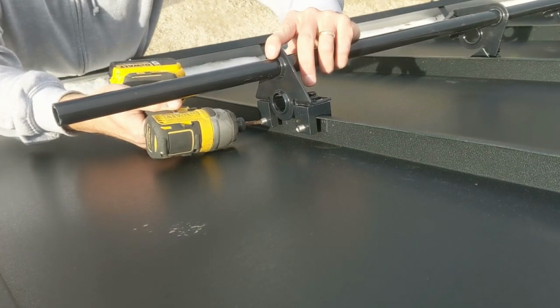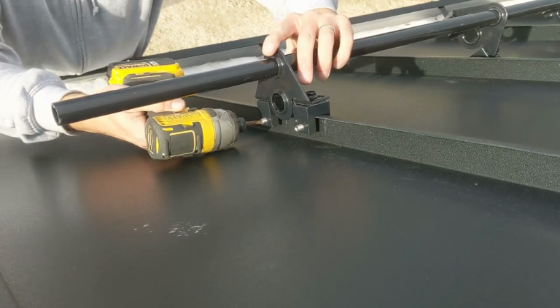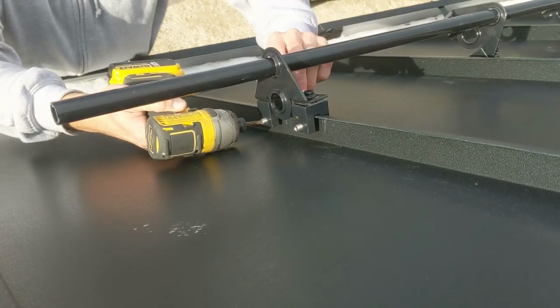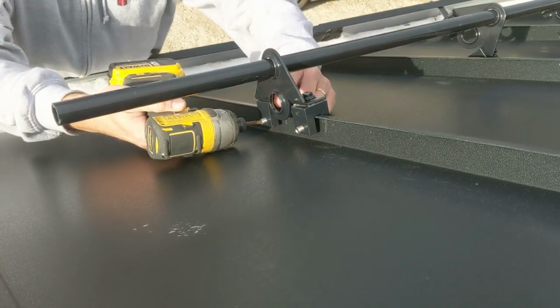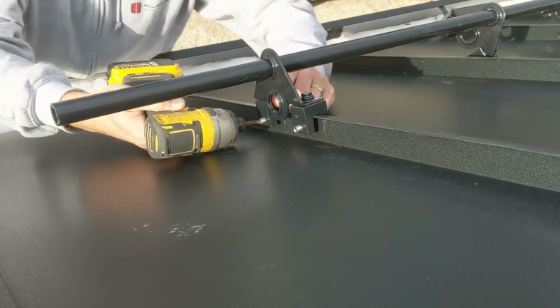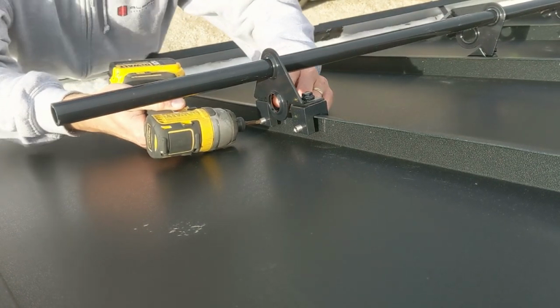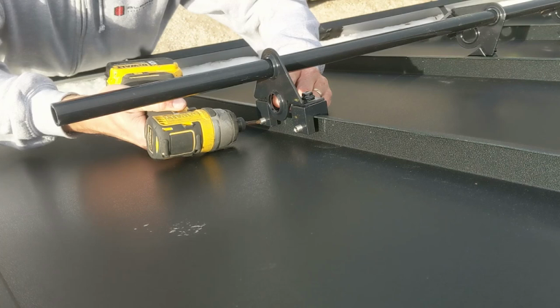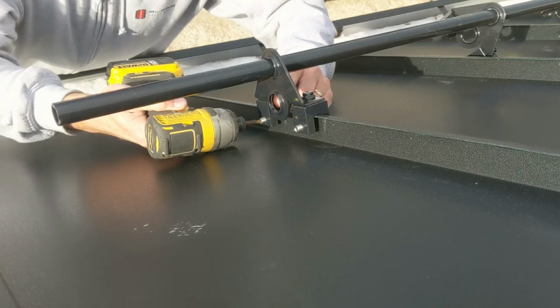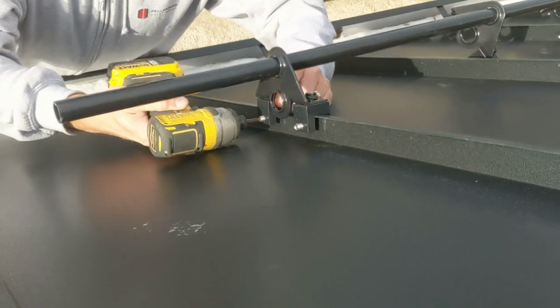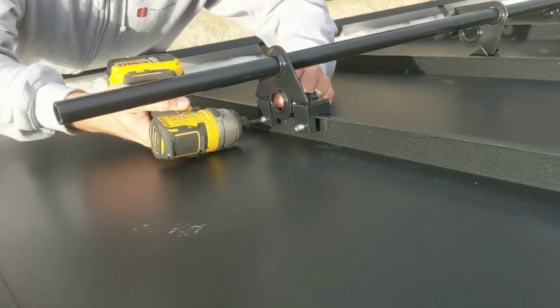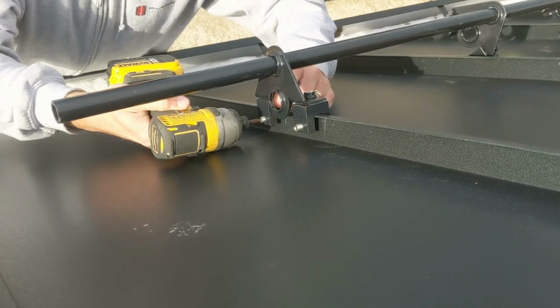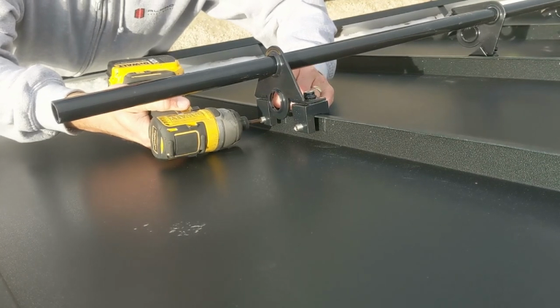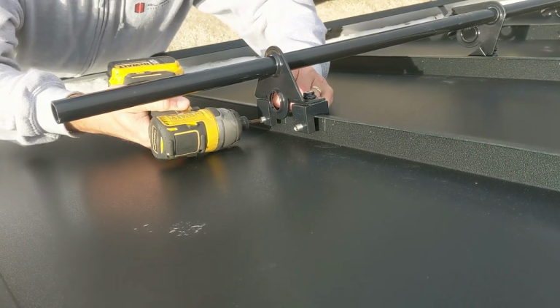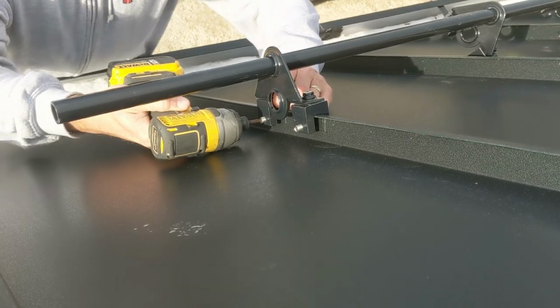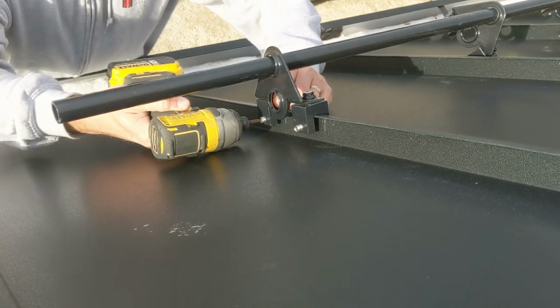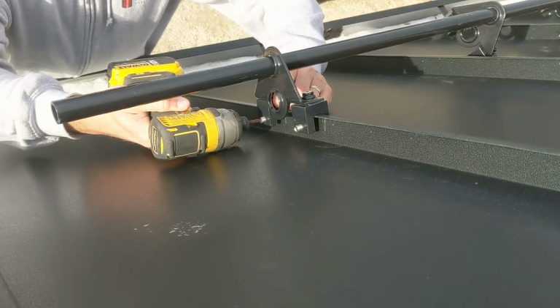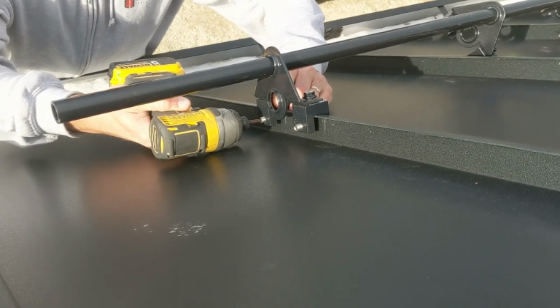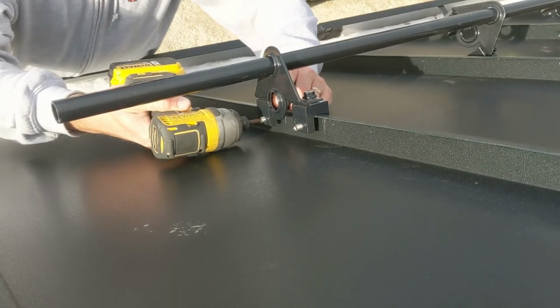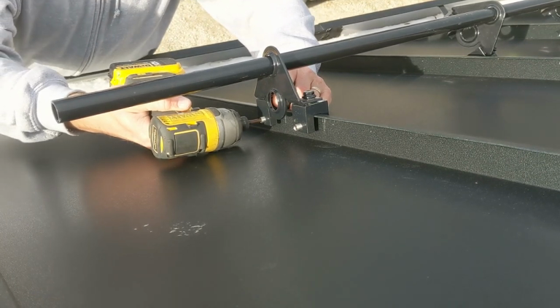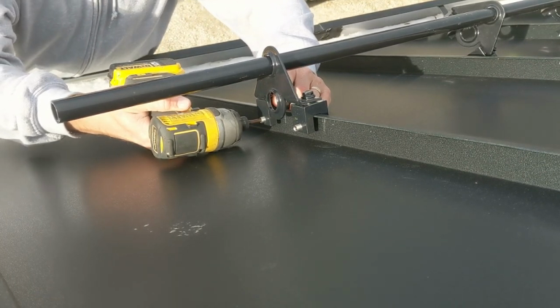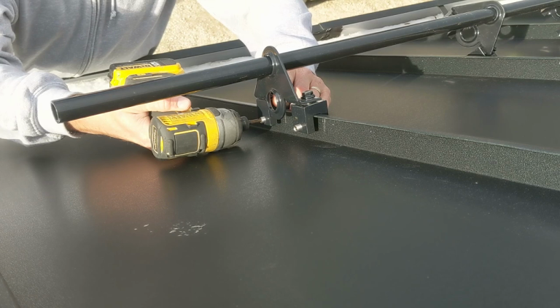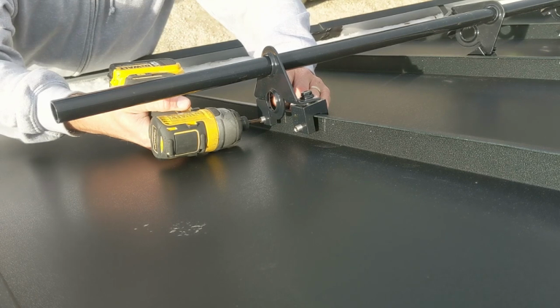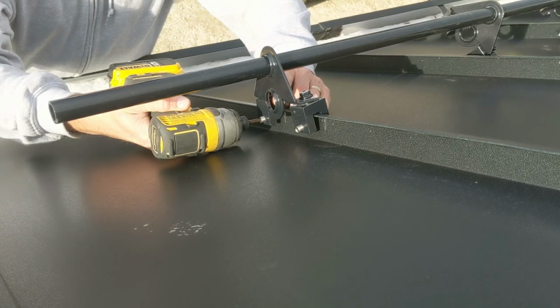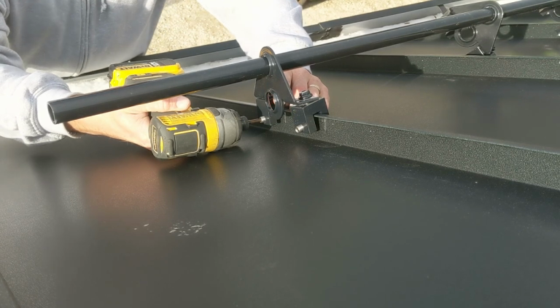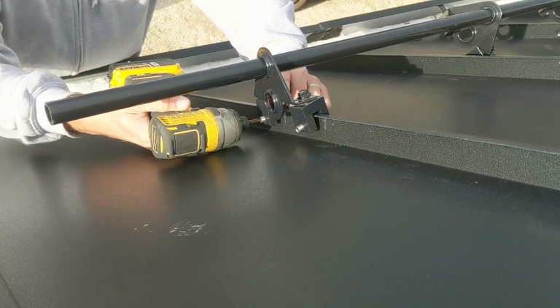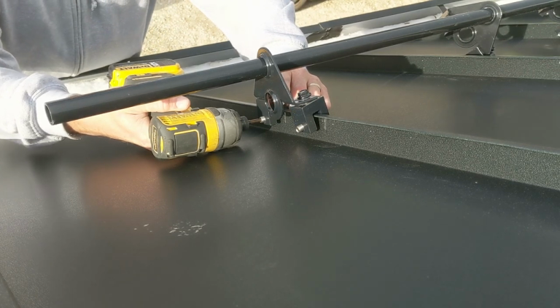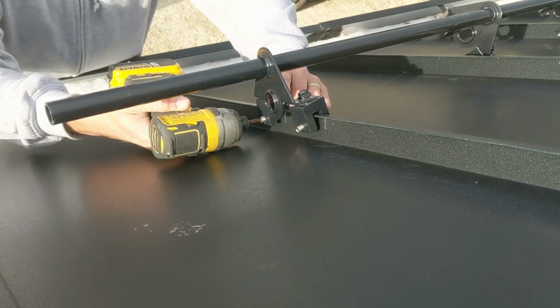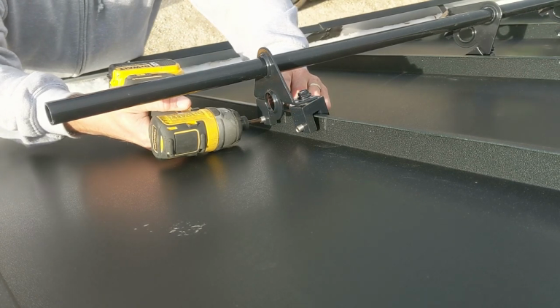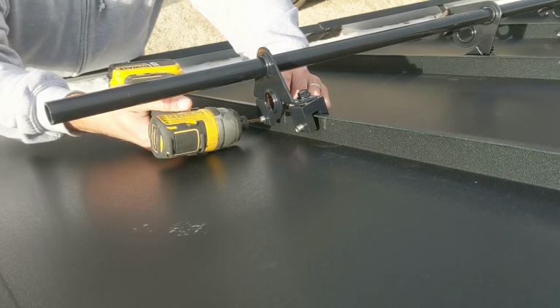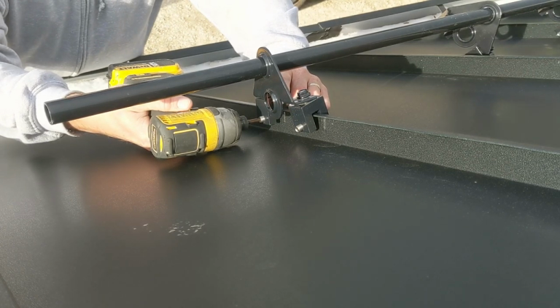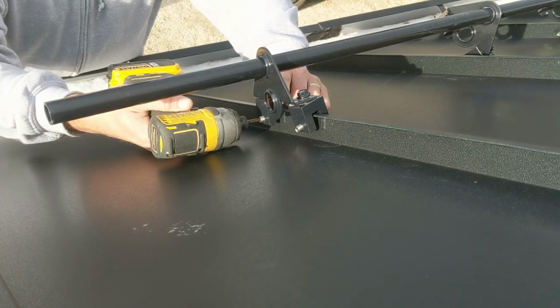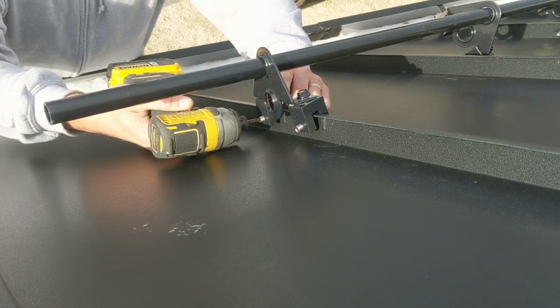So we're just lining up that seam at the bottom of our block. Do we want to go top or bottom? I want bottom.